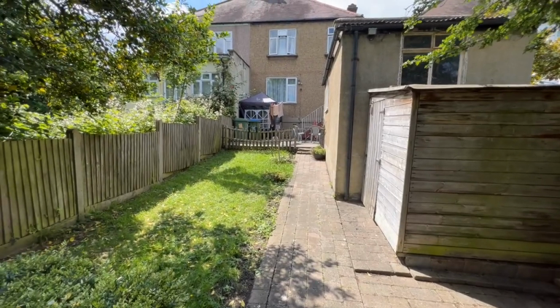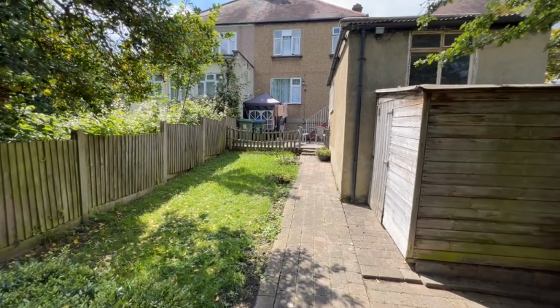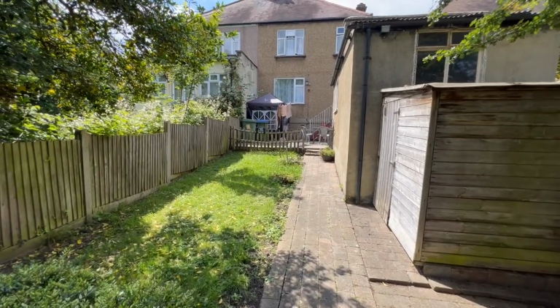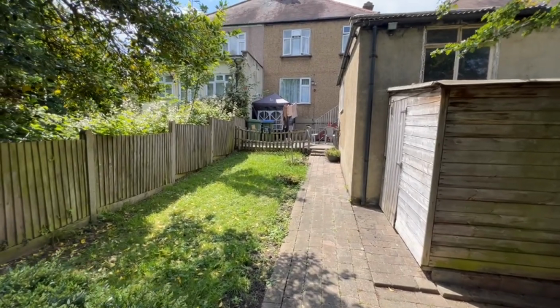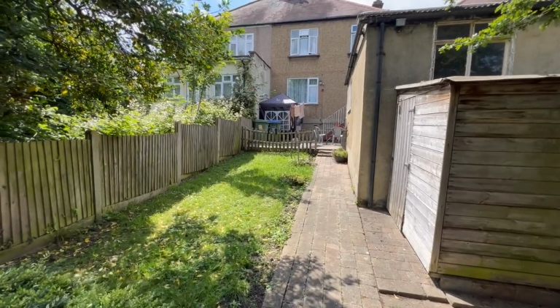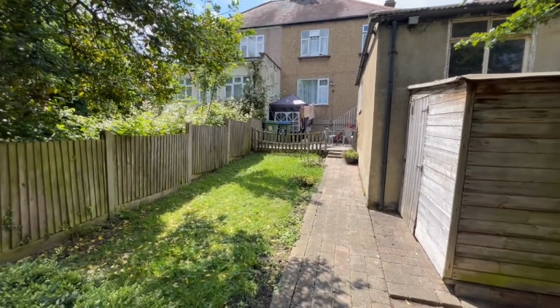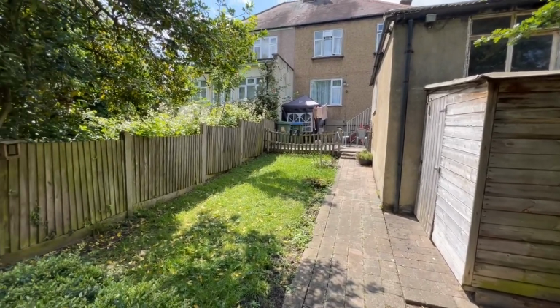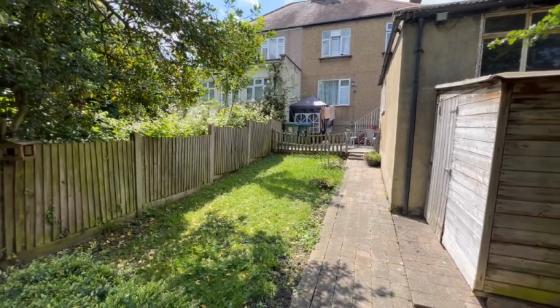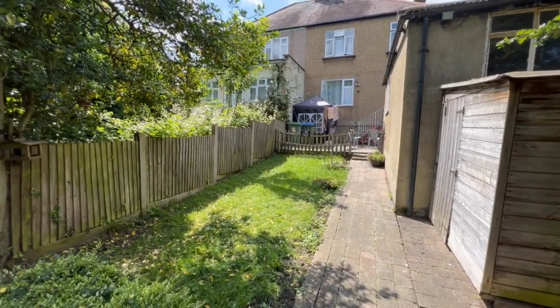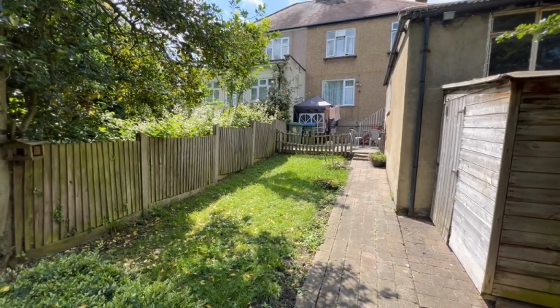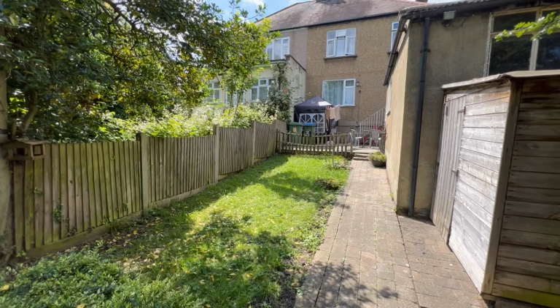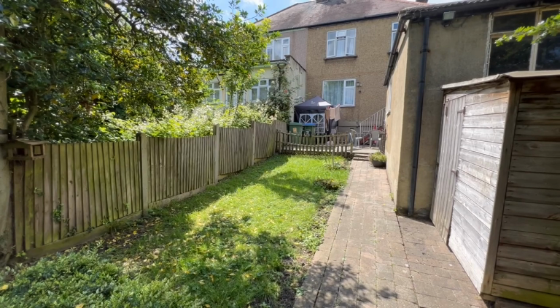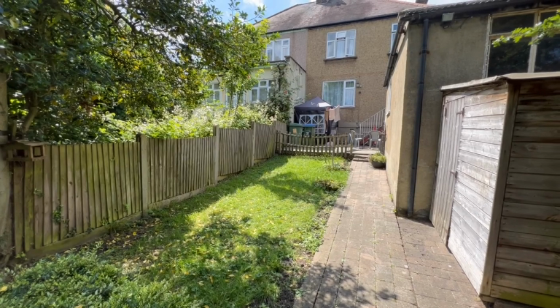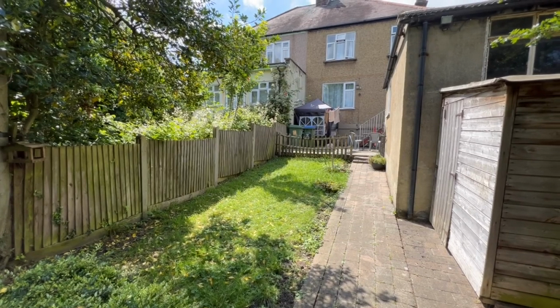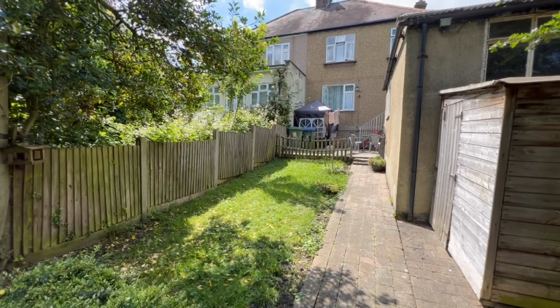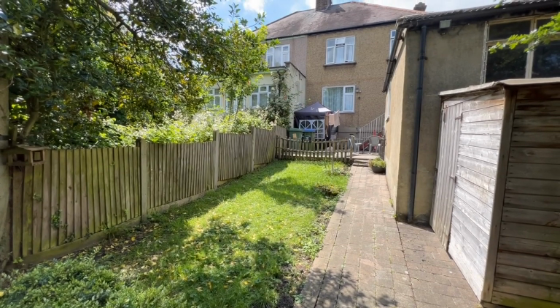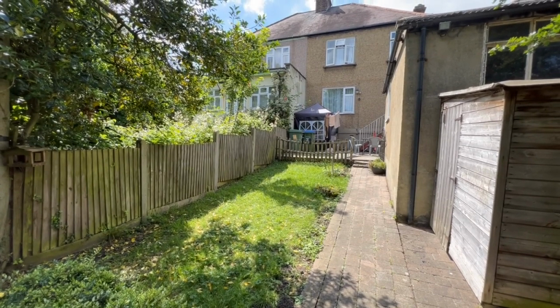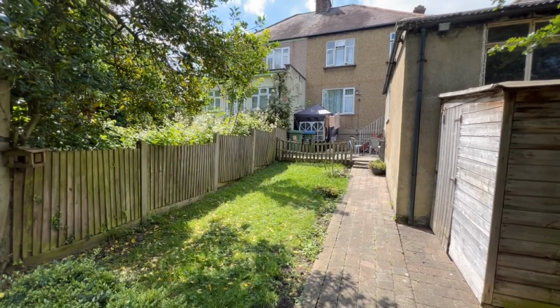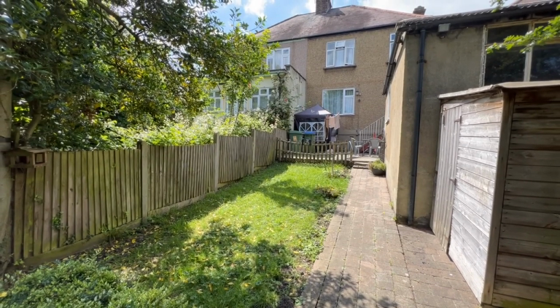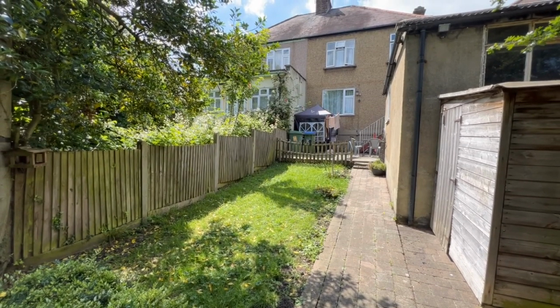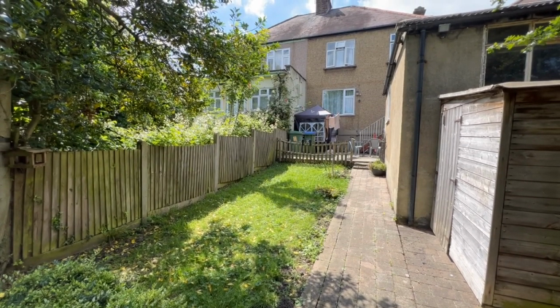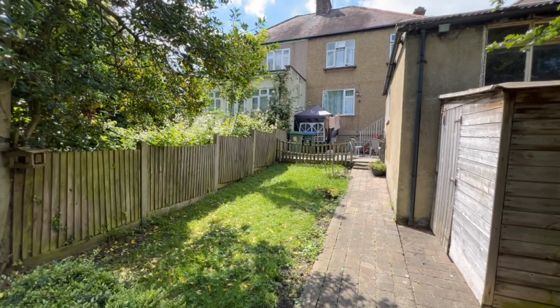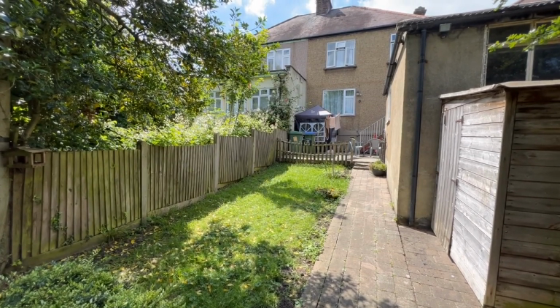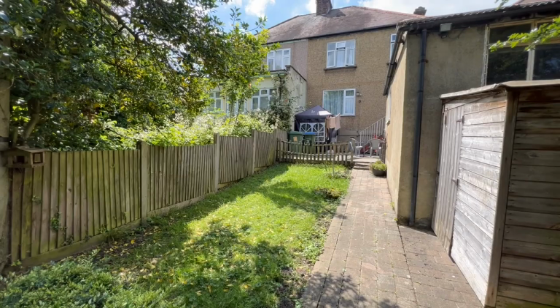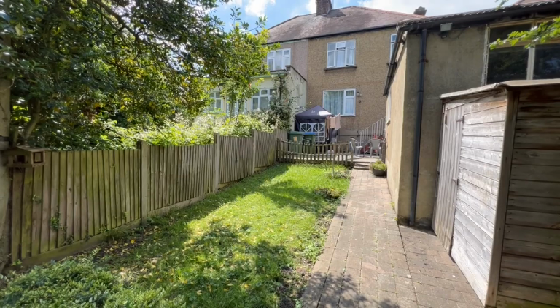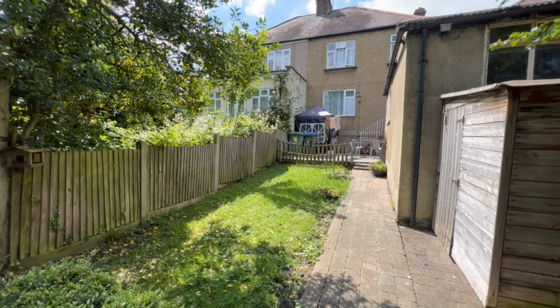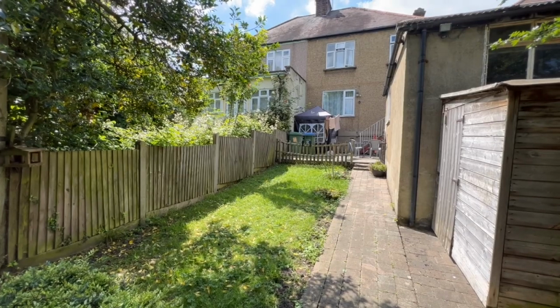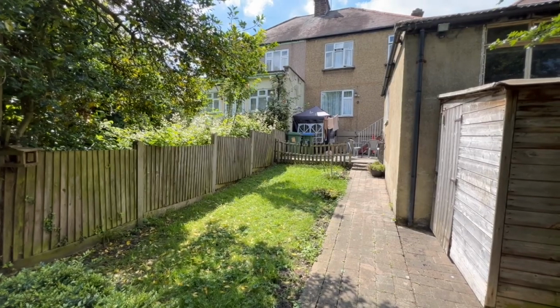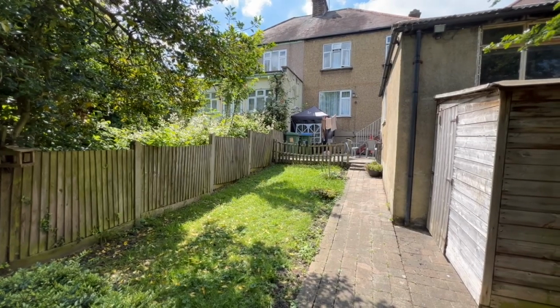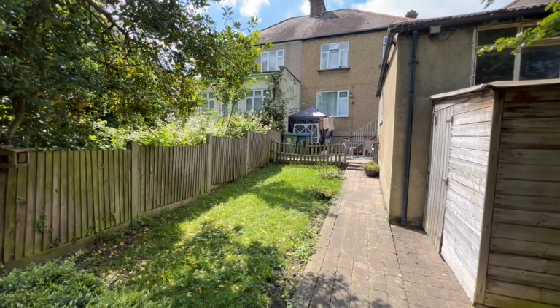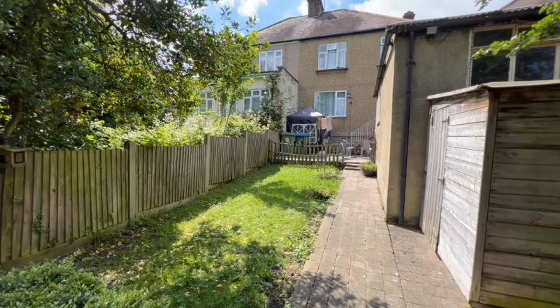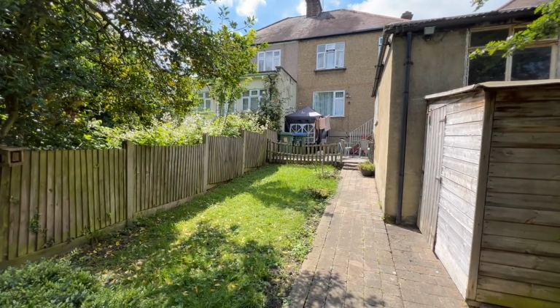That pretty much concludes the tour. I hope you've enjoyed walking around with me. It's Beaumont Gibbs Estate Agents — if you'd like to arrange a viewing, please call us on 0208 319 7600. Many thanks for watching.